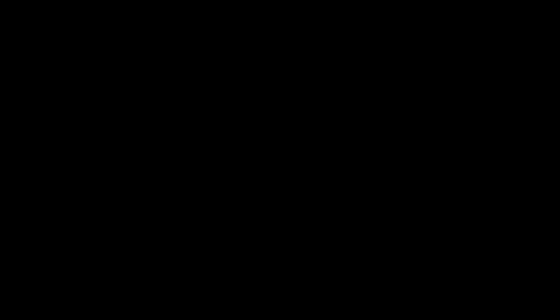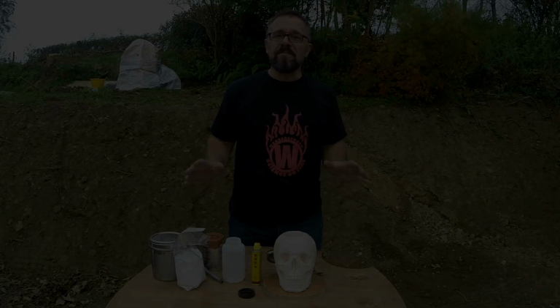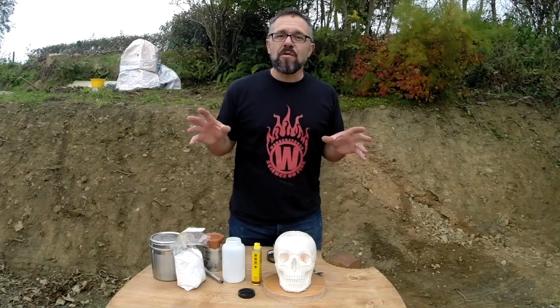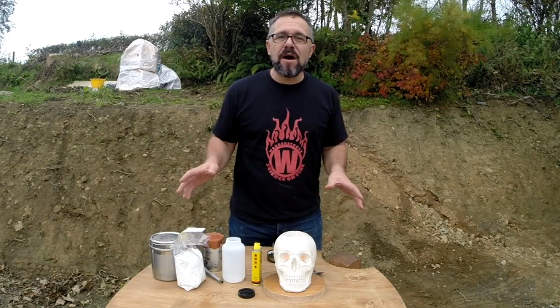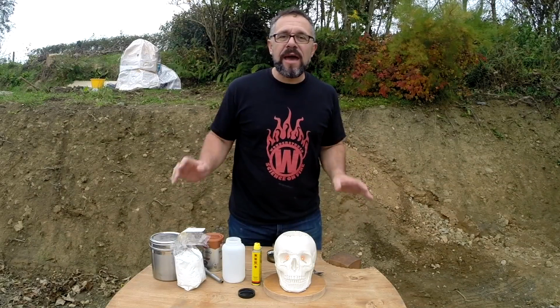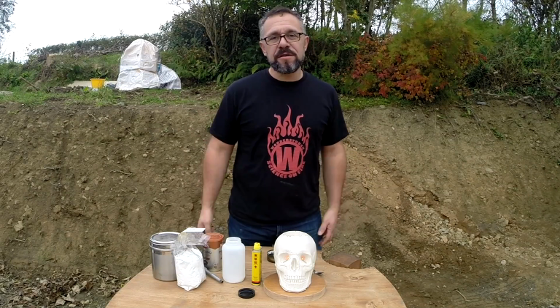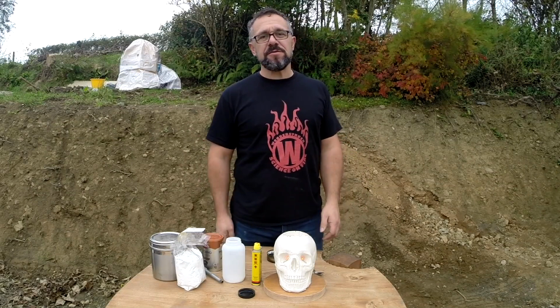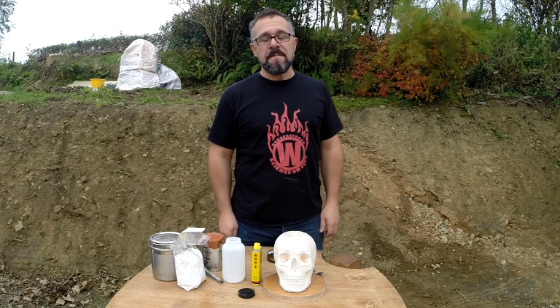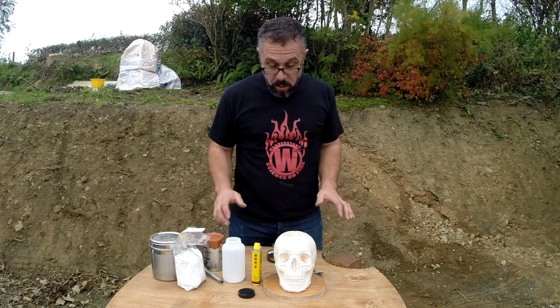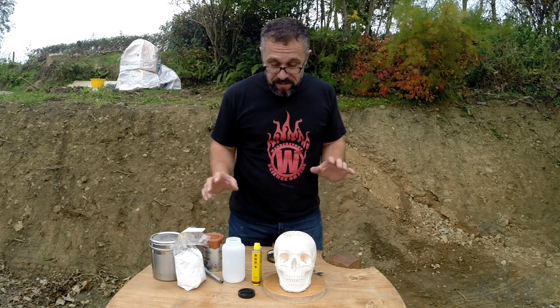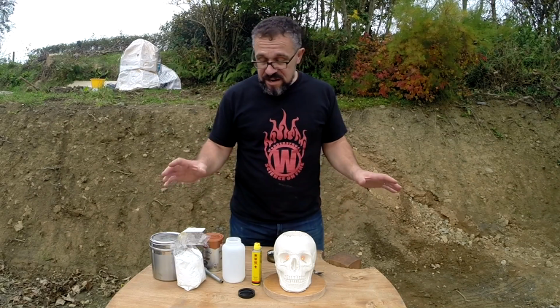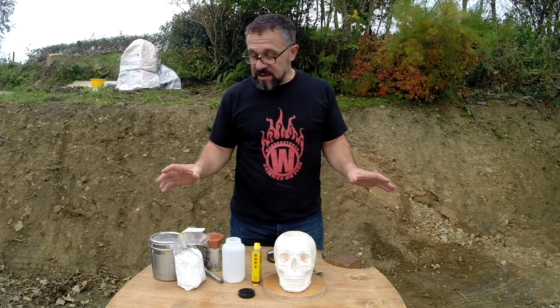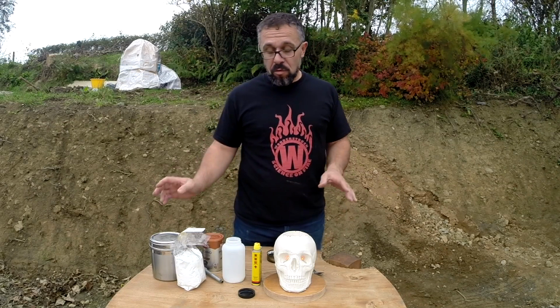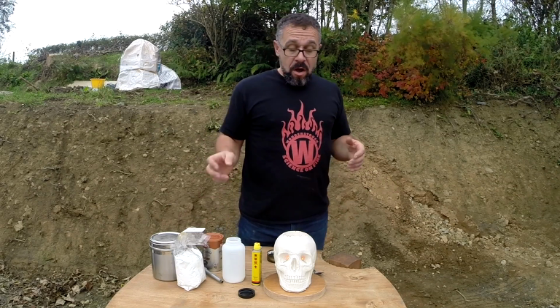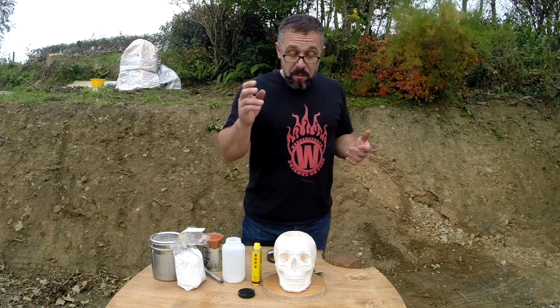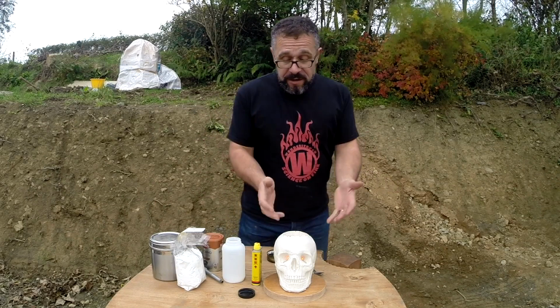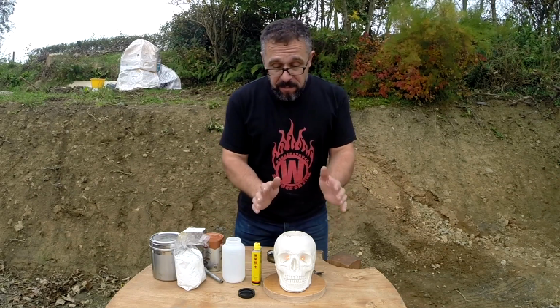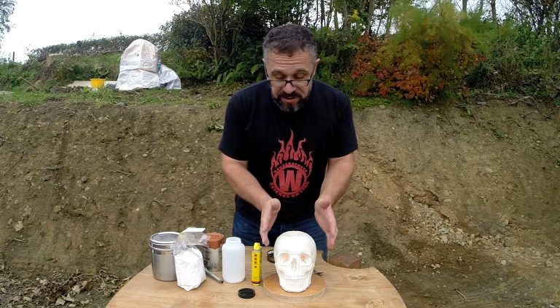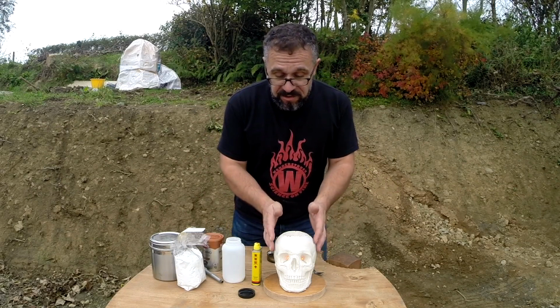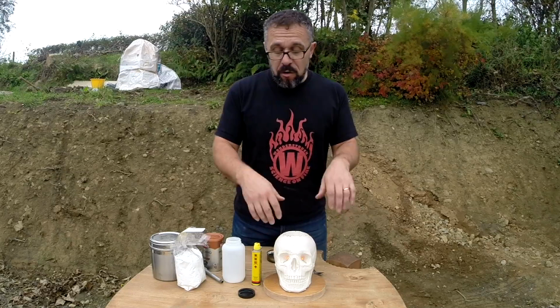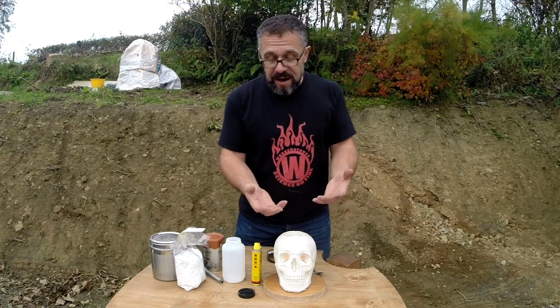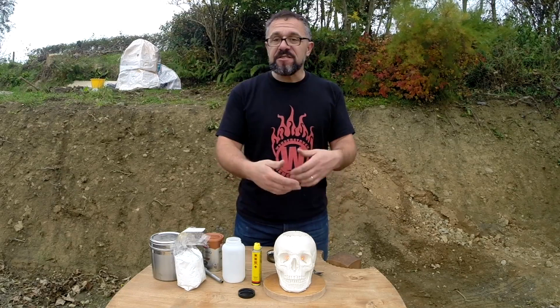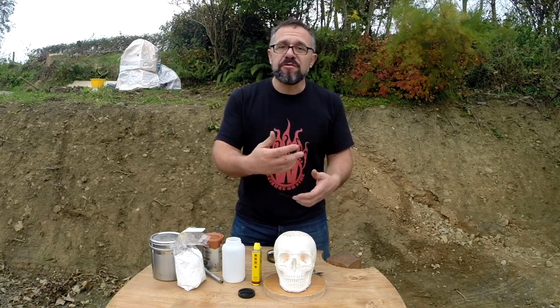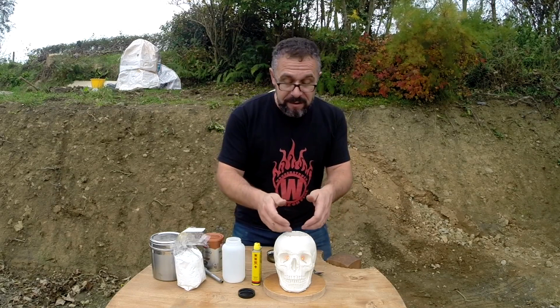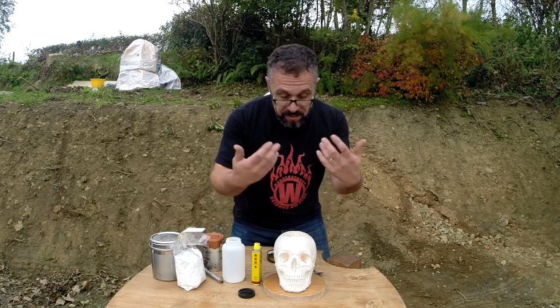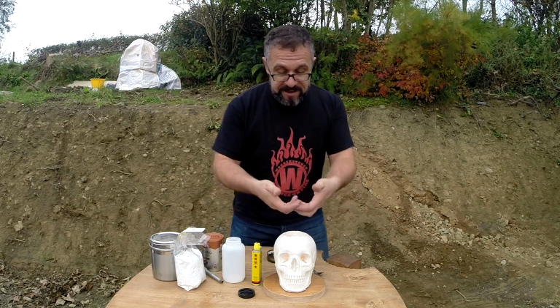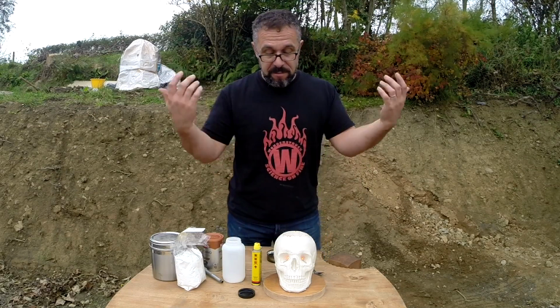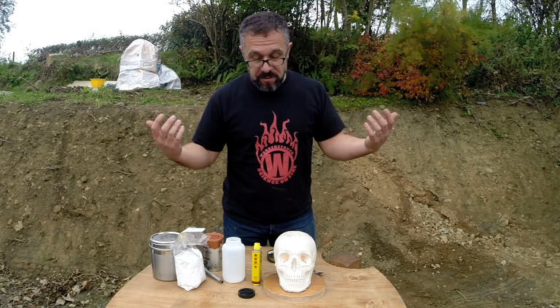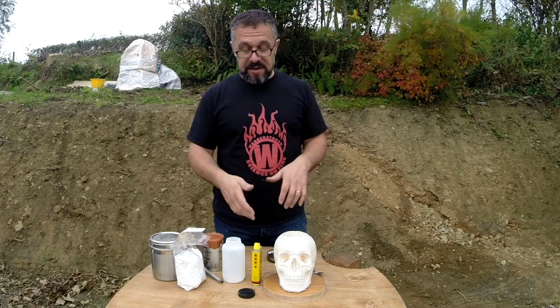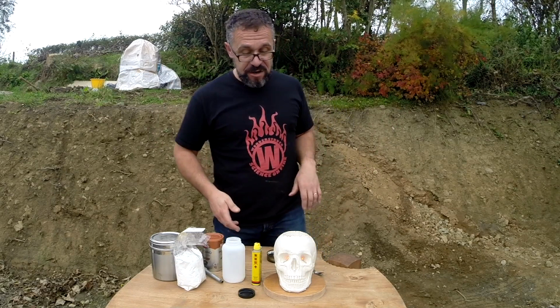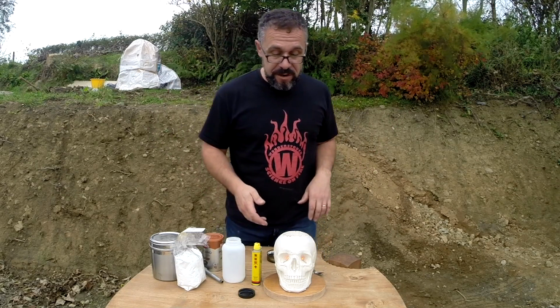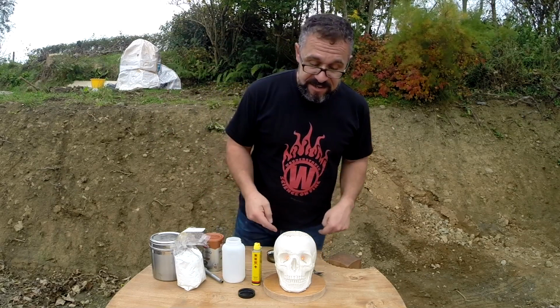Right, so how the hell did we do that? Well, really simple — we complicated it a bit by using a plaster skull, but the reaction itself that produces that lovely kind of black stuff coming out of the top of his head is really, really easy.